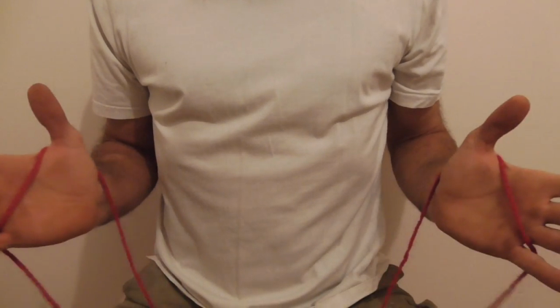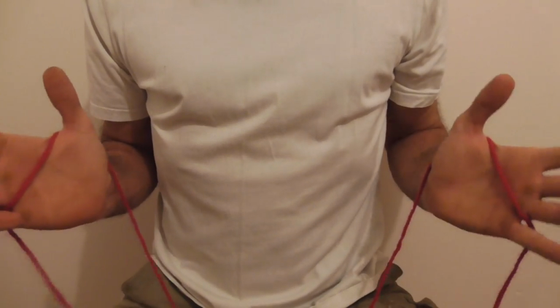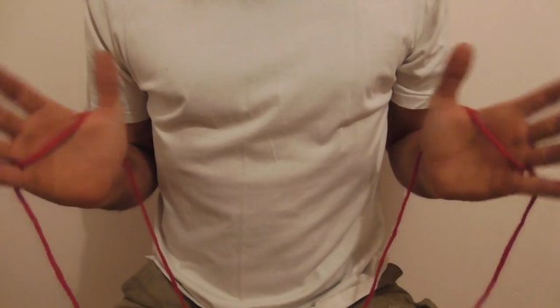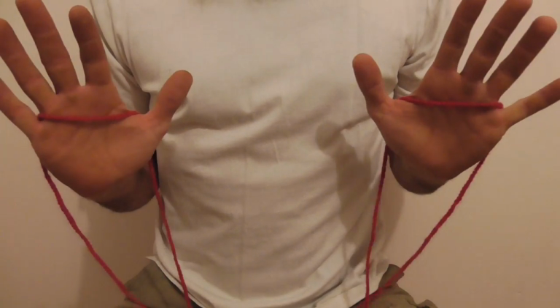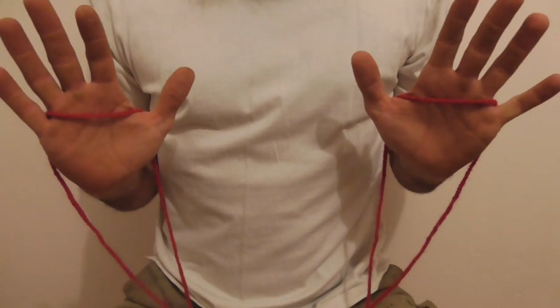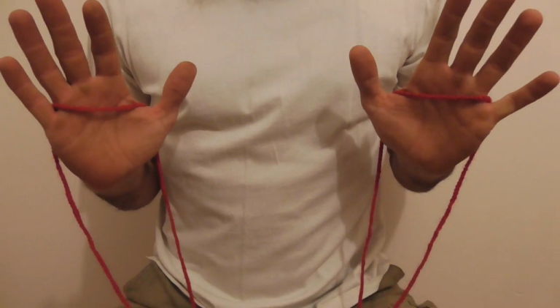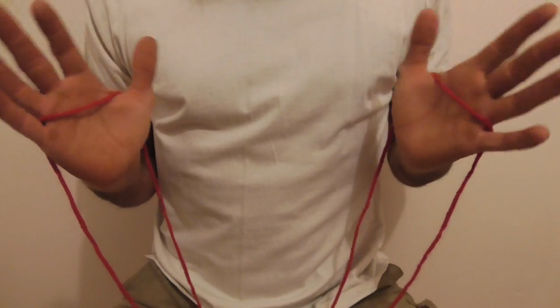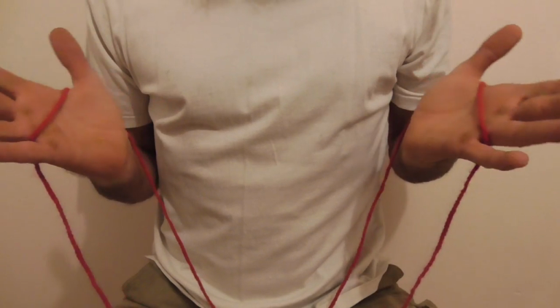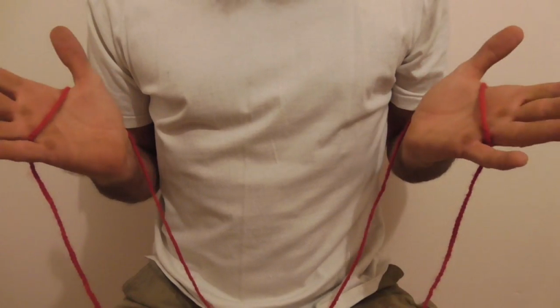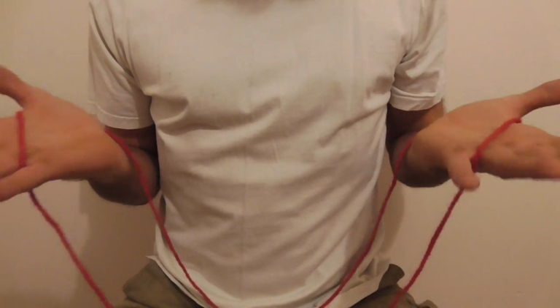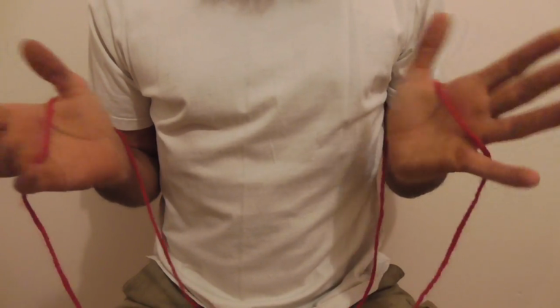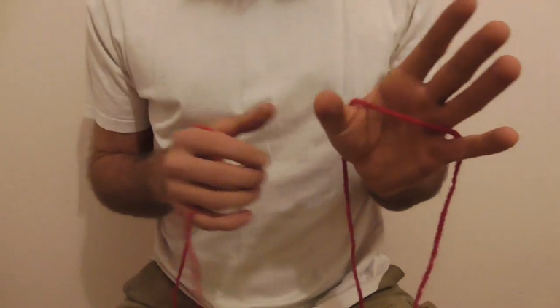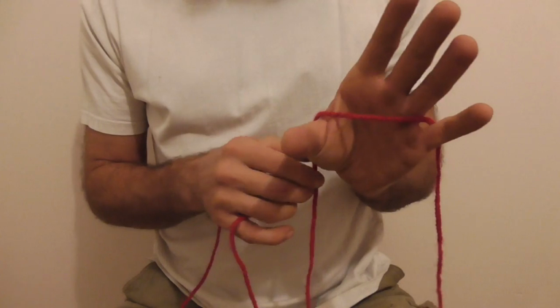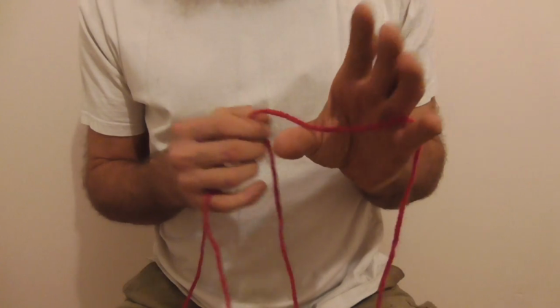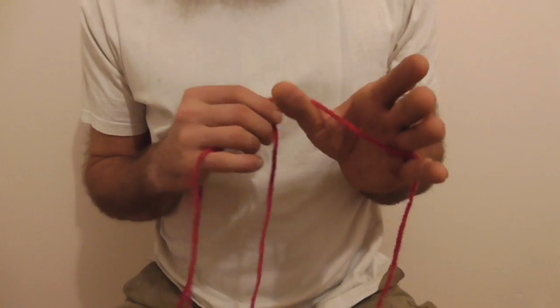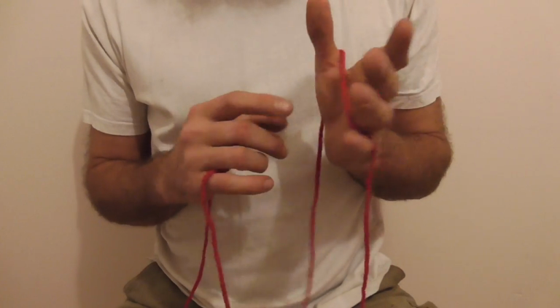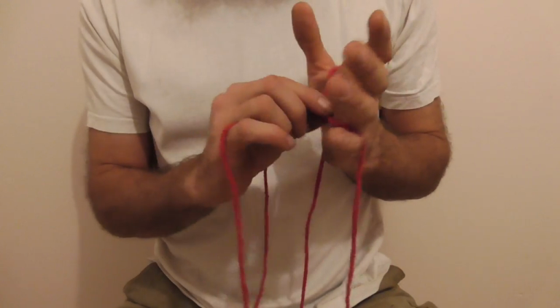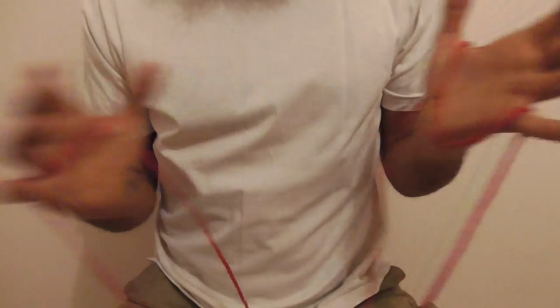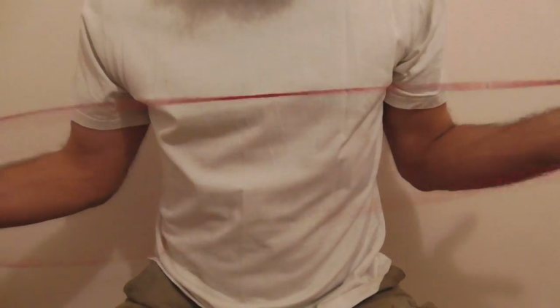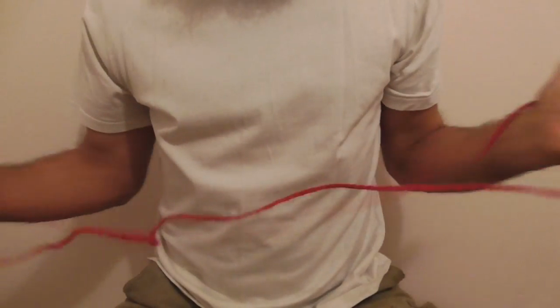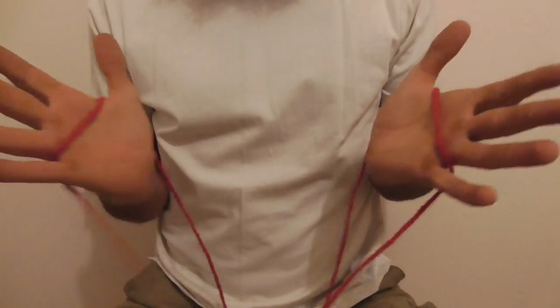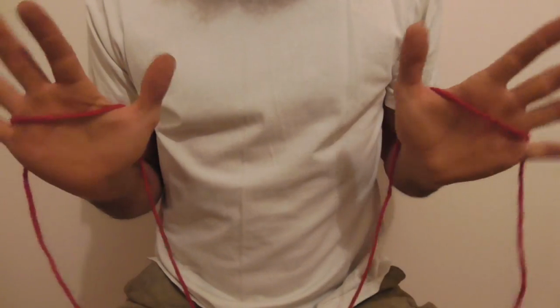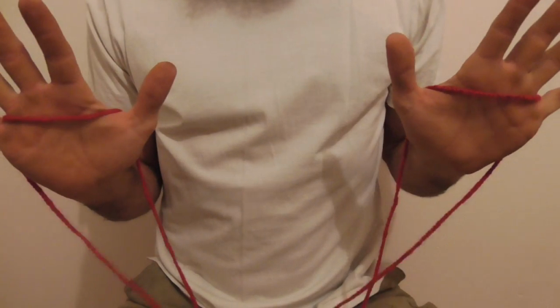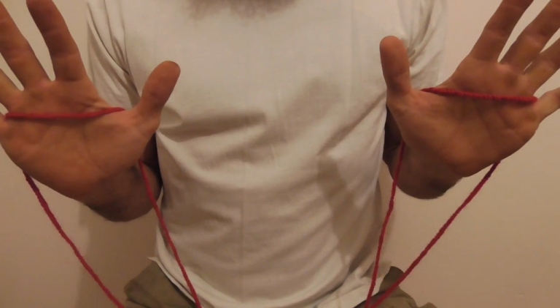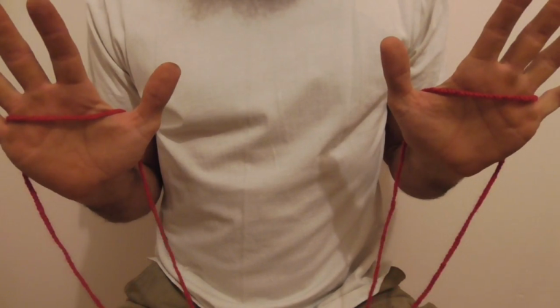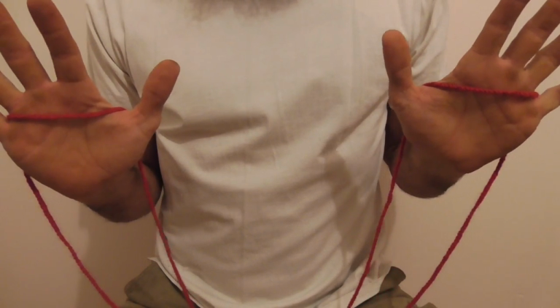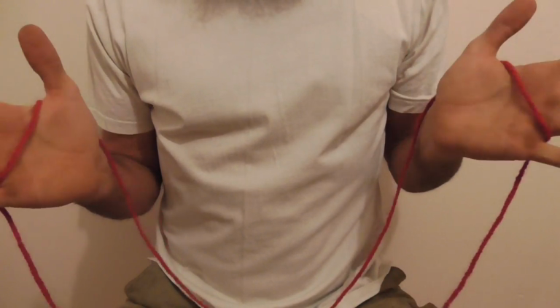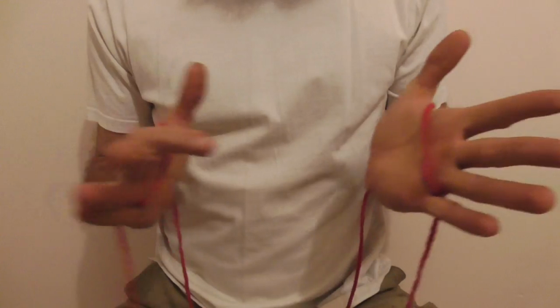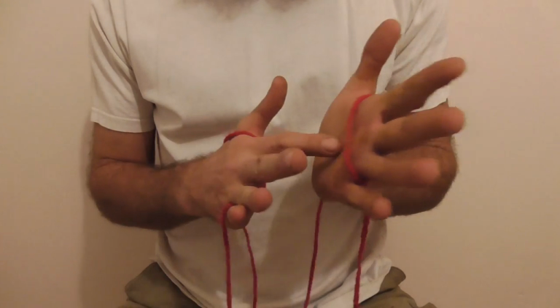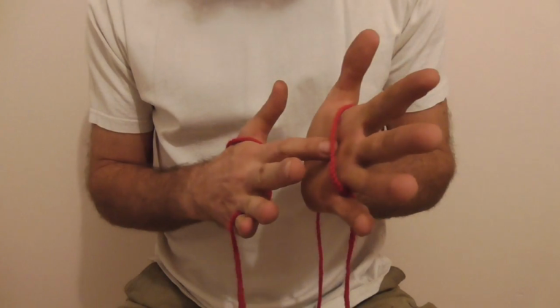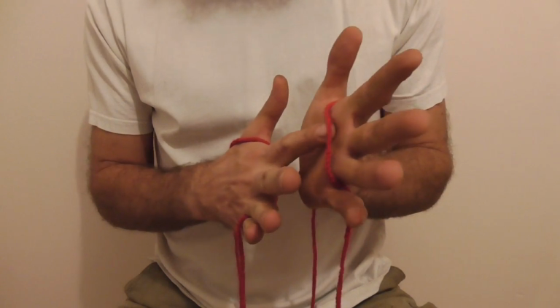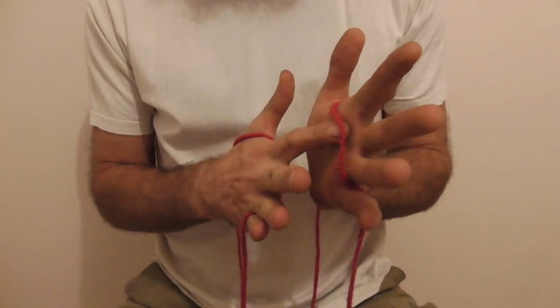Let's learn how to do a rug string figure. This string figure is going to need quite a long length of string. We're going to start with Opening A.